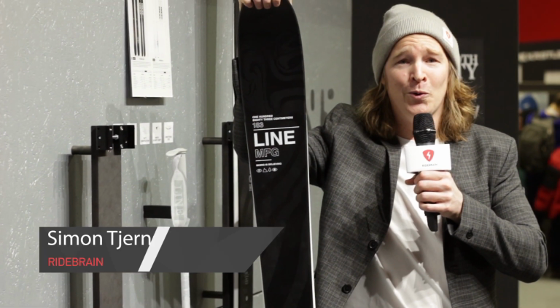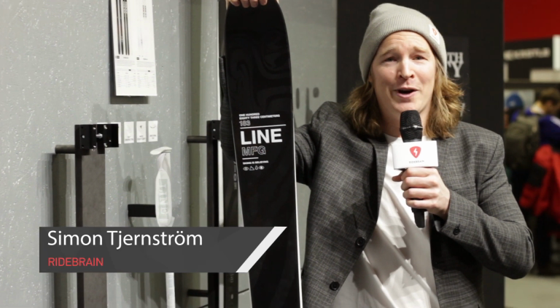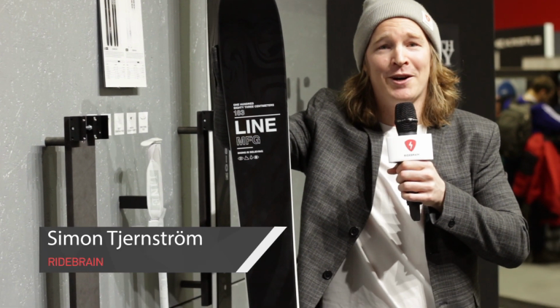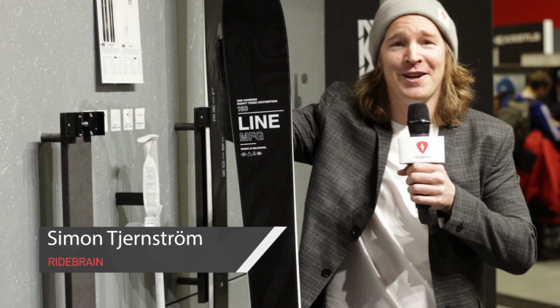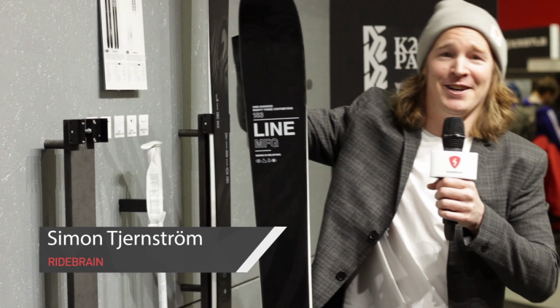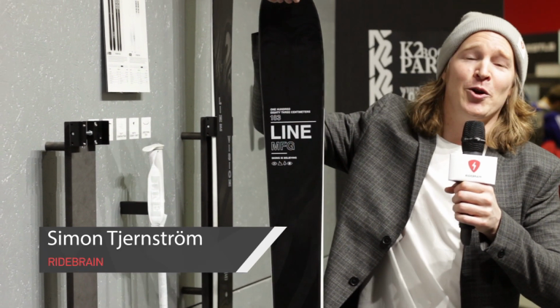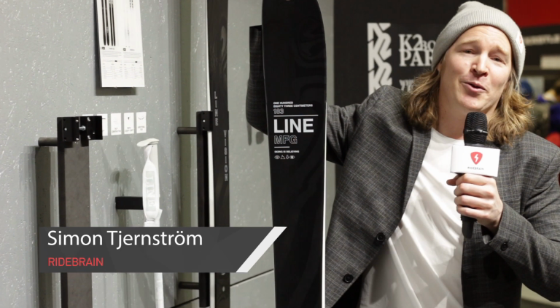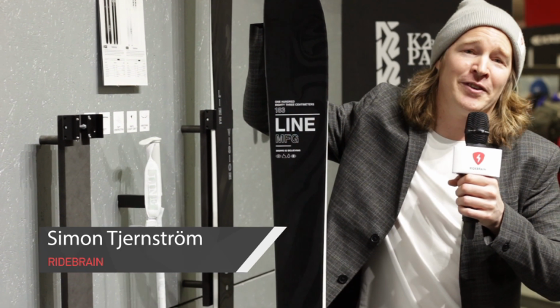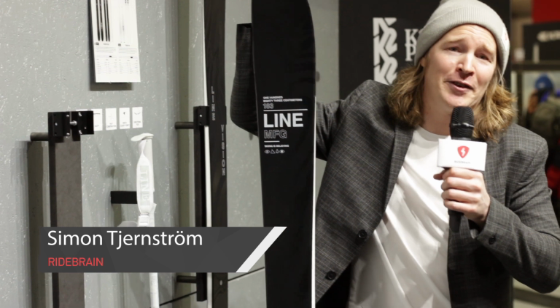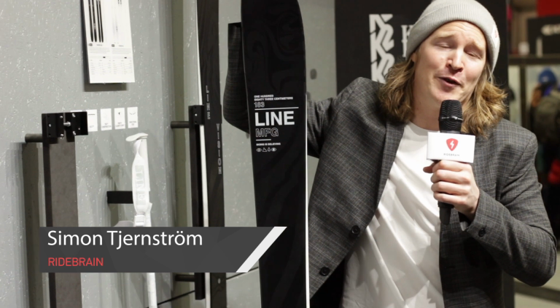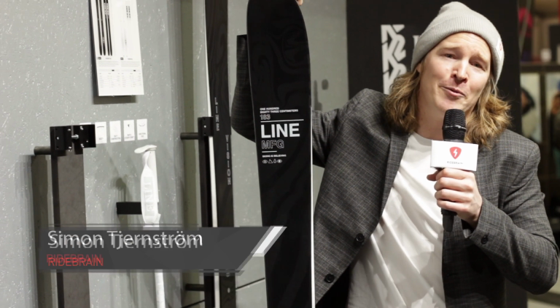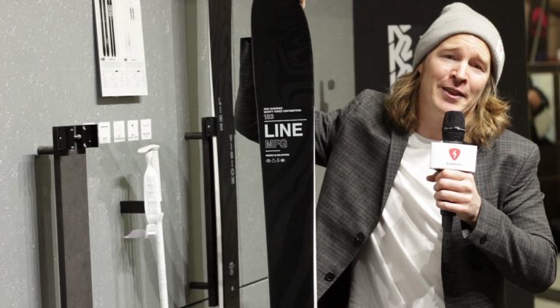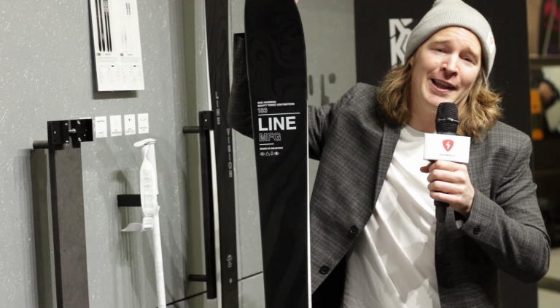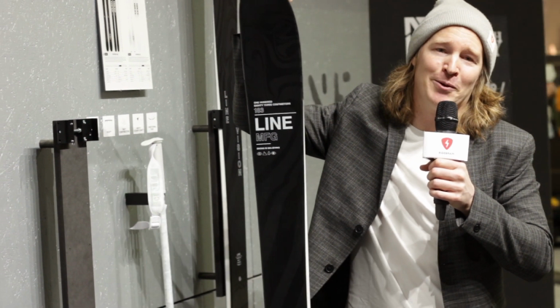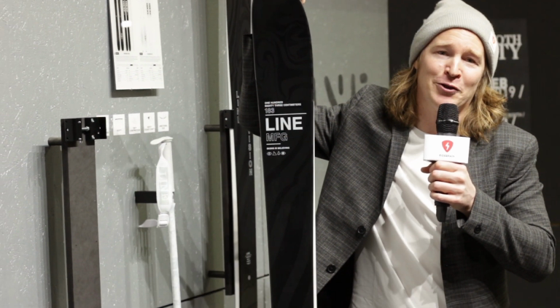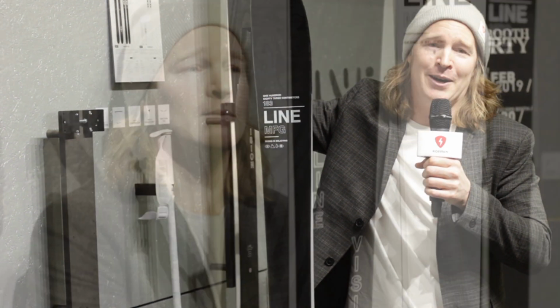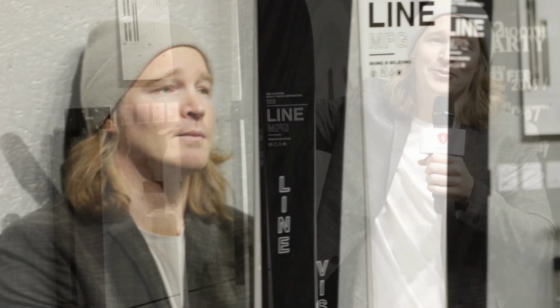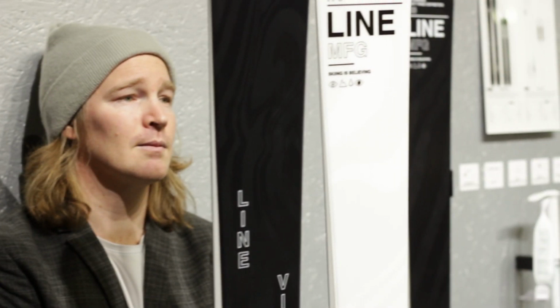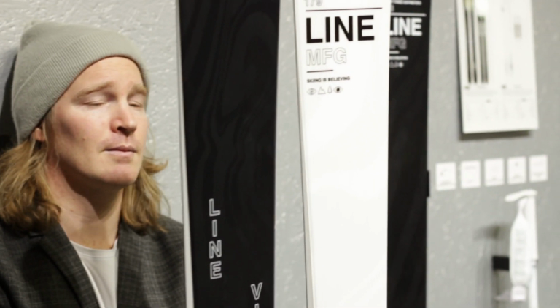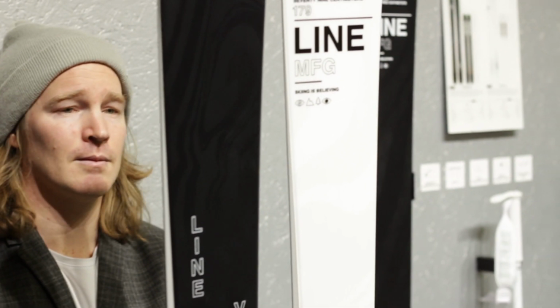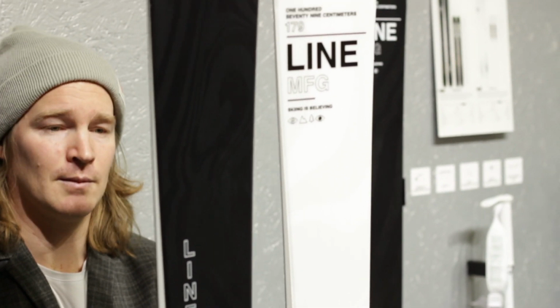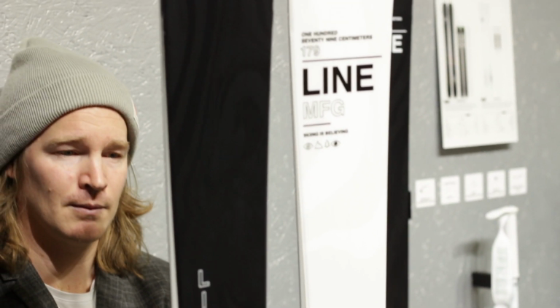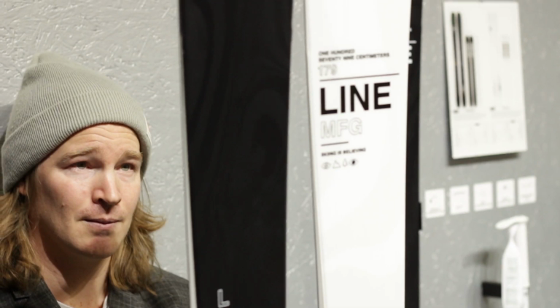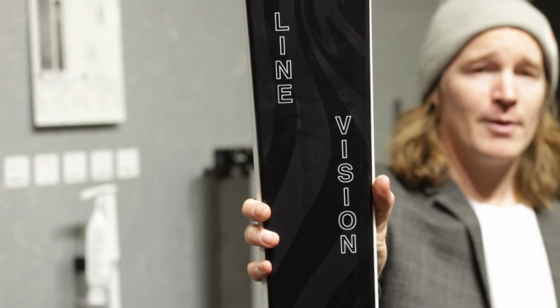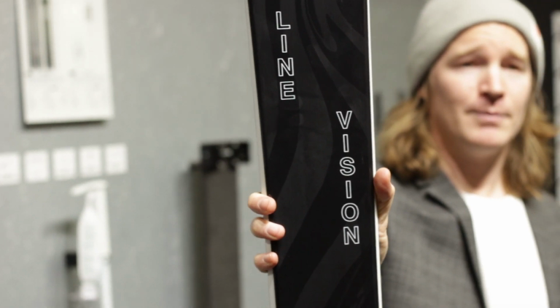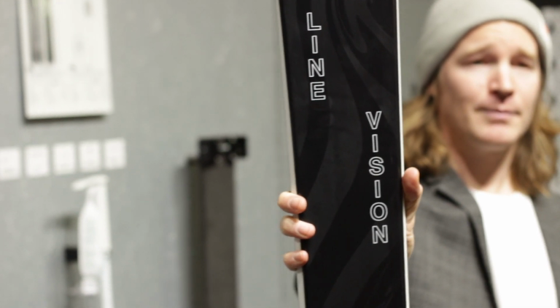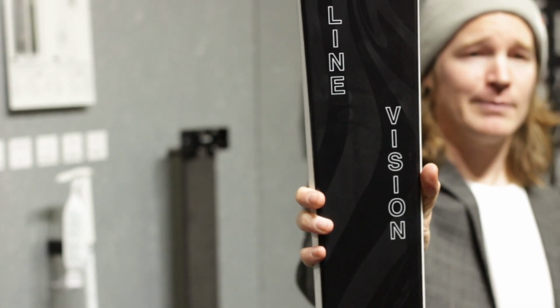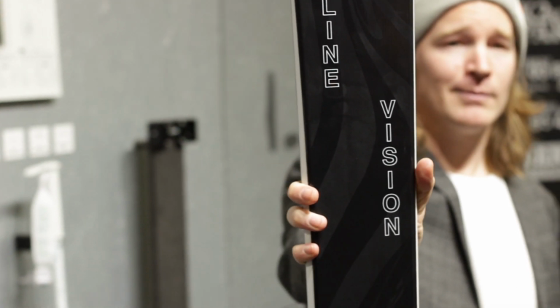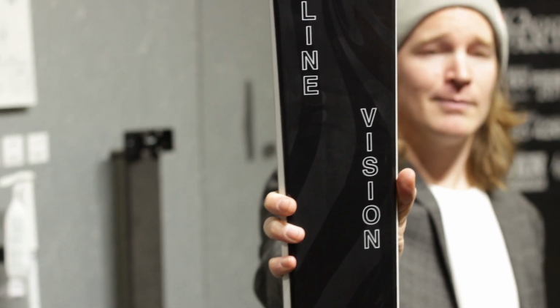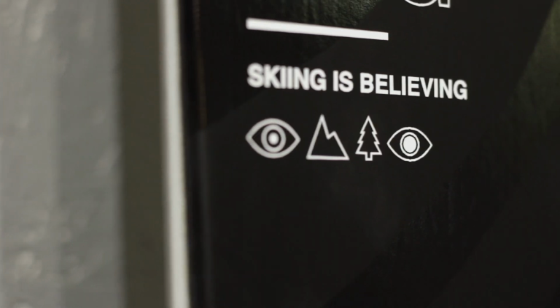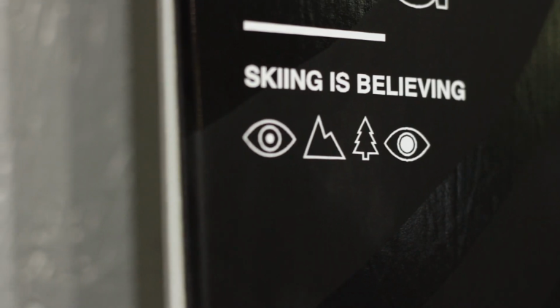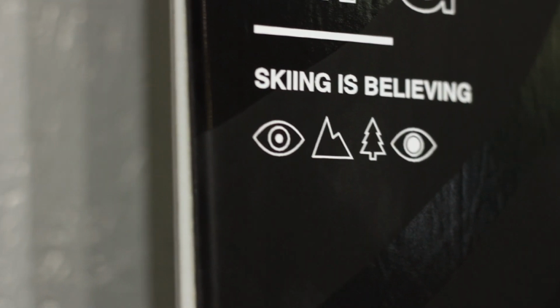Hello everybody! We're still at the Ispo Fair and we're at the Lion booth to check out the new ski Lion Vision, a 1600 gram ski that's still very skiable. Come find out!